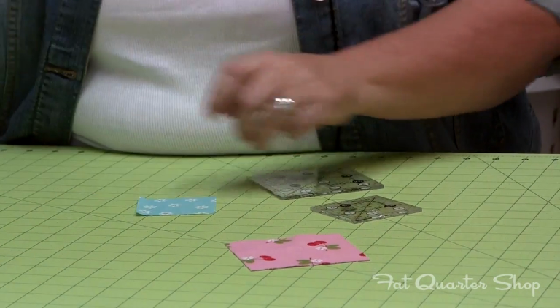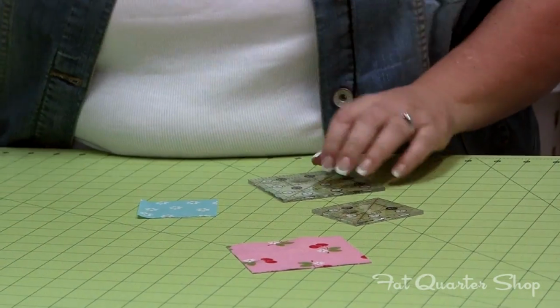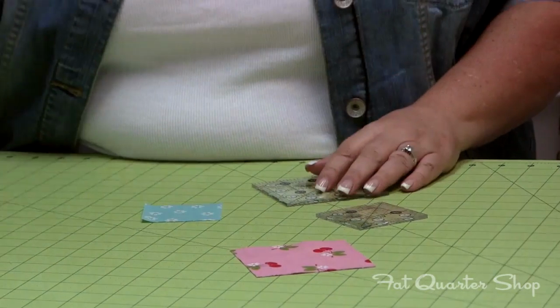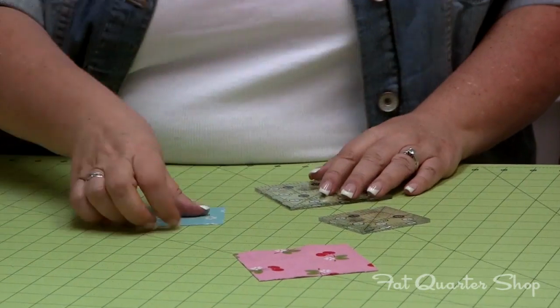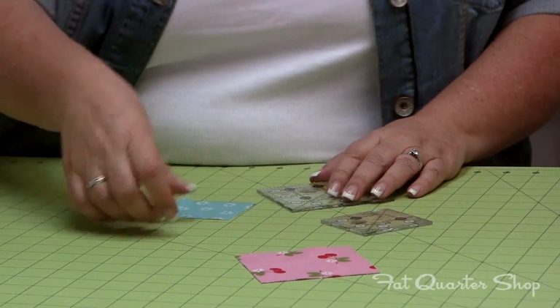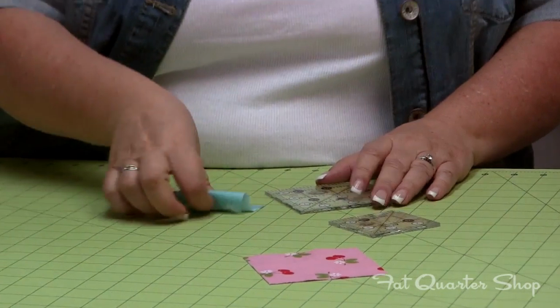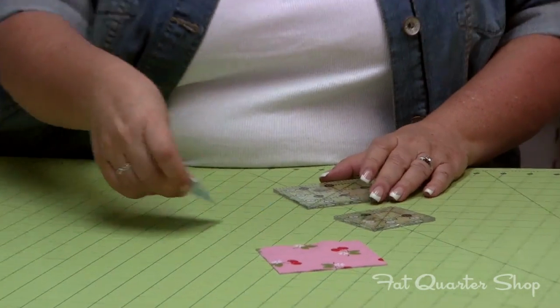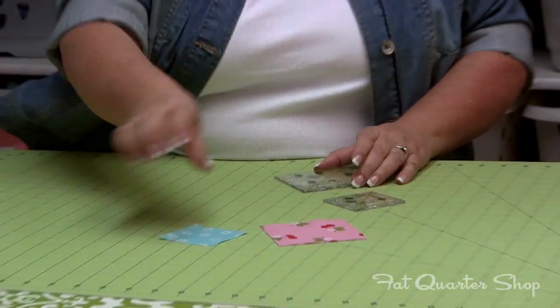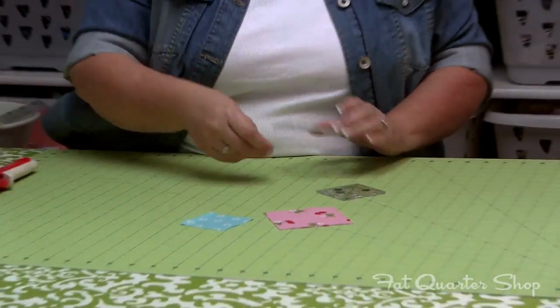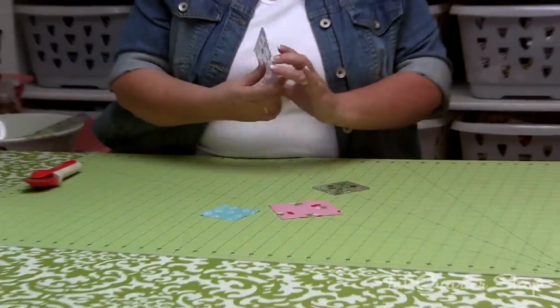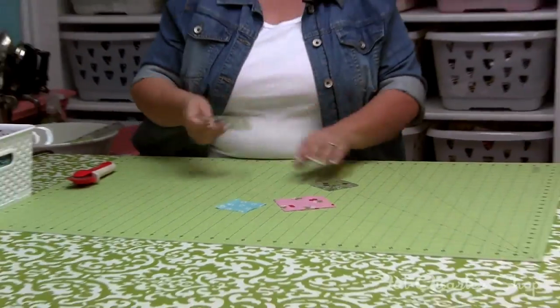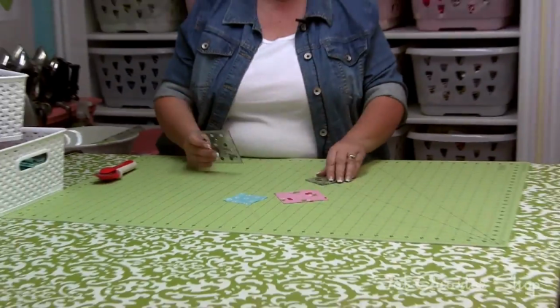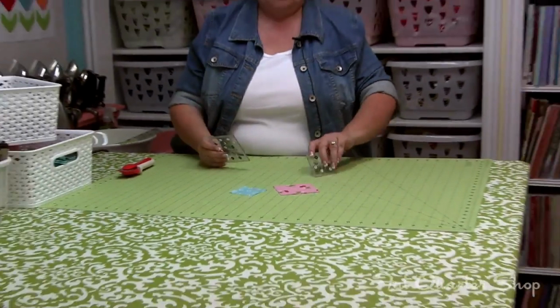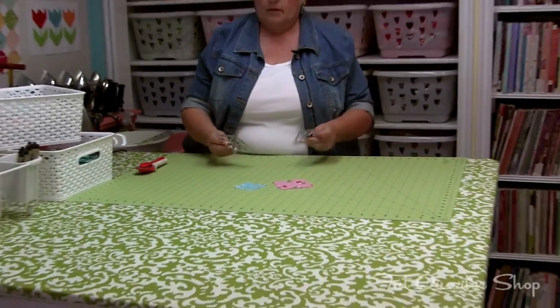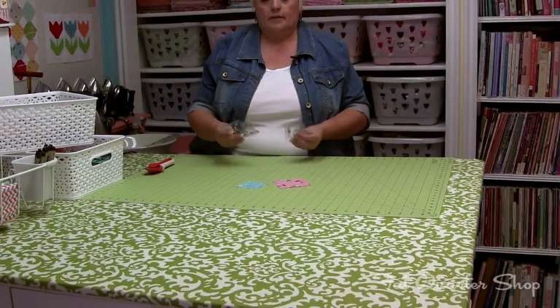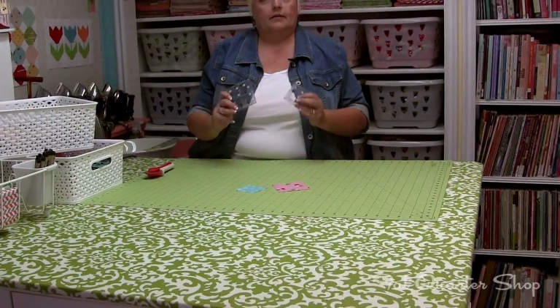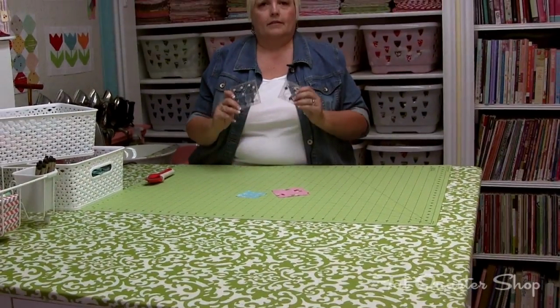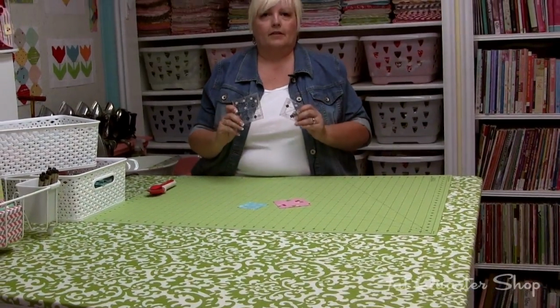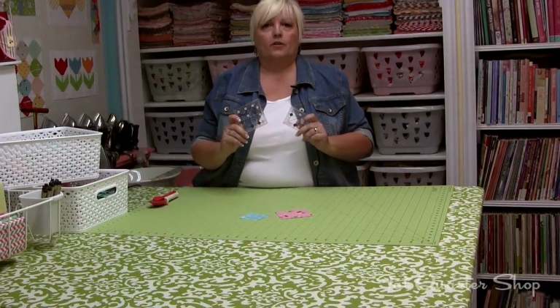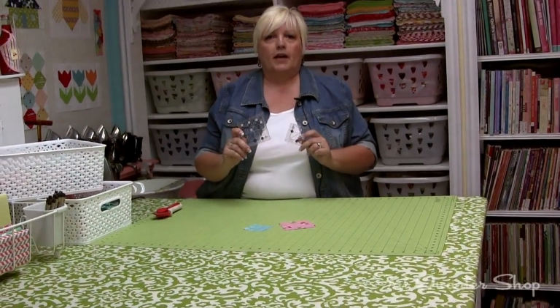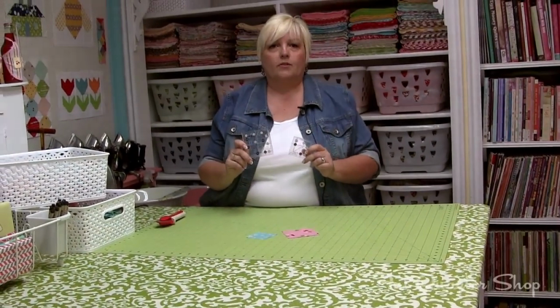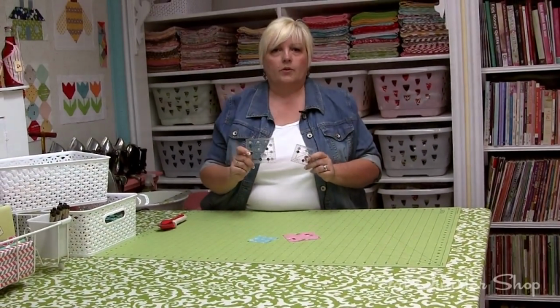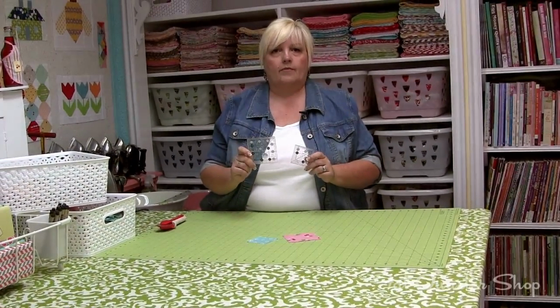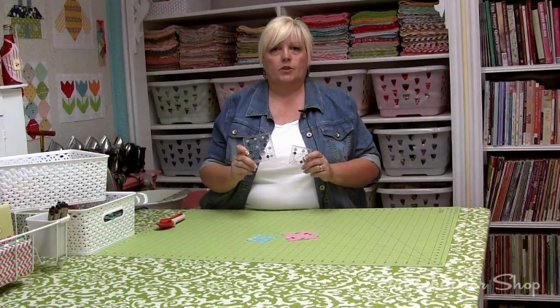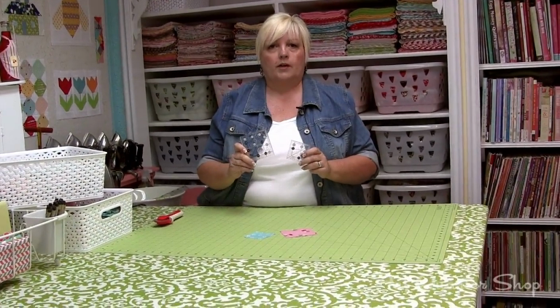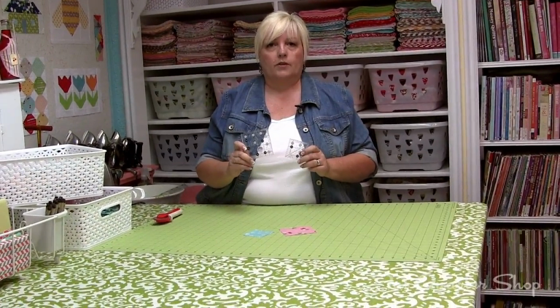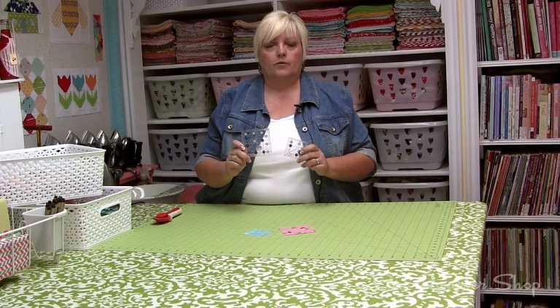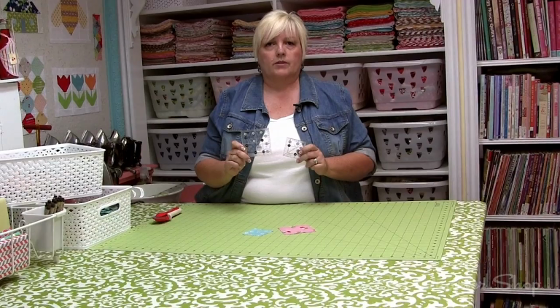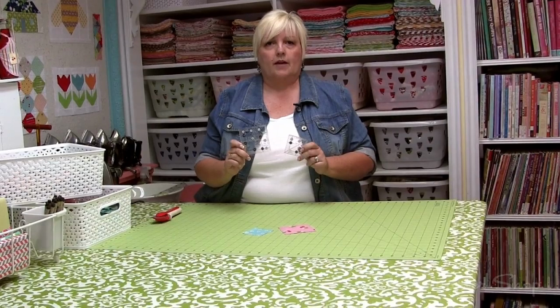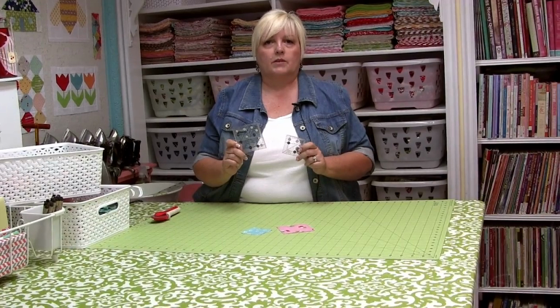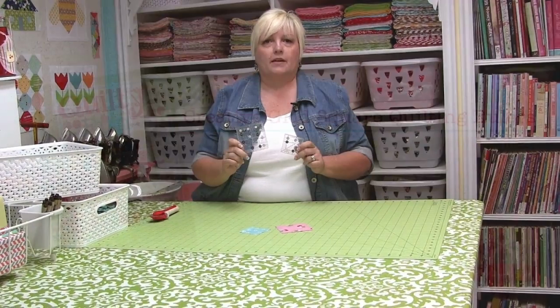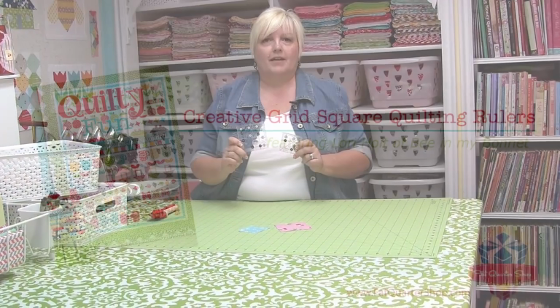And so that's how I use them — the 3½ and 2½ inch Creative Grid Rulers. Have a Quilty Kind of Day.